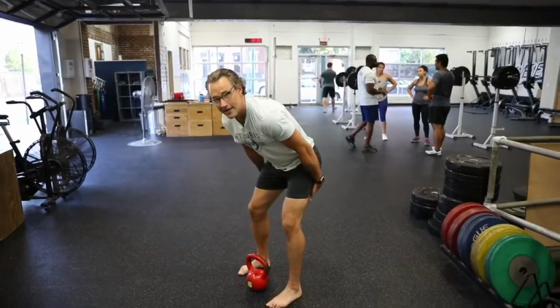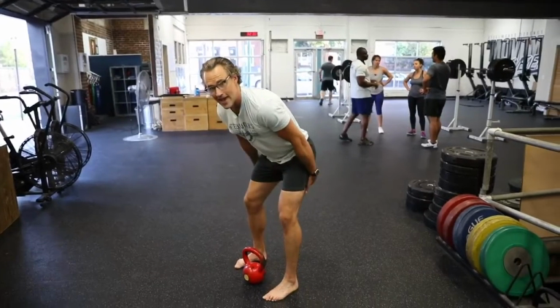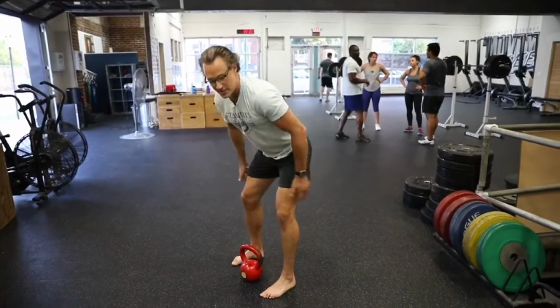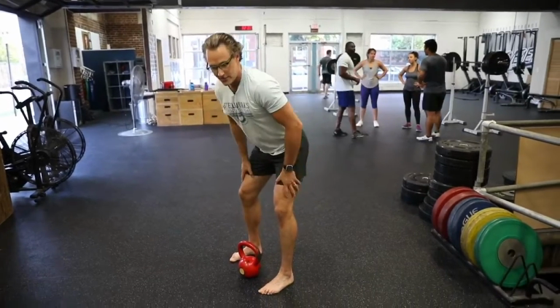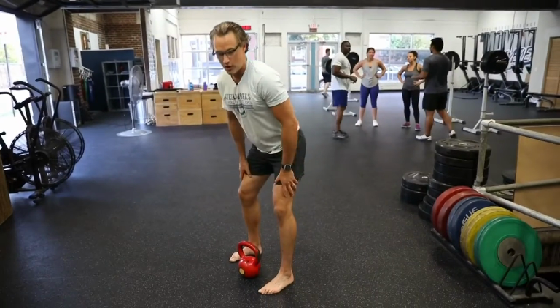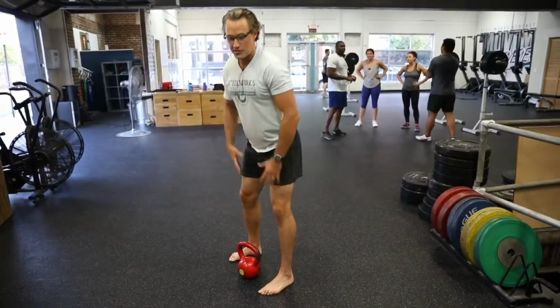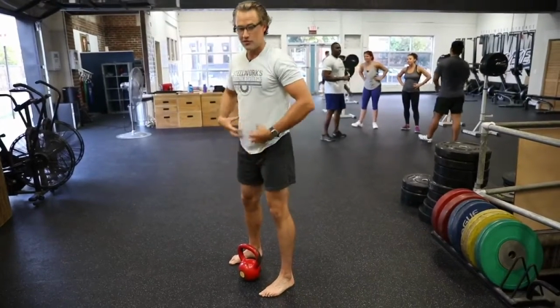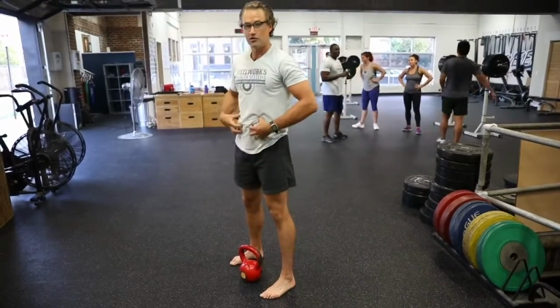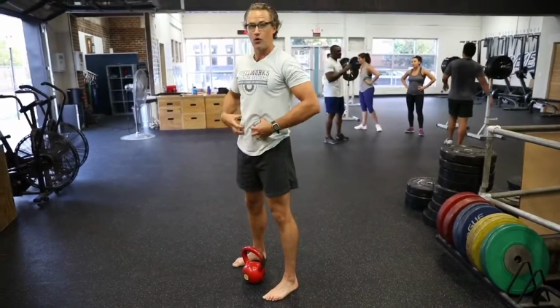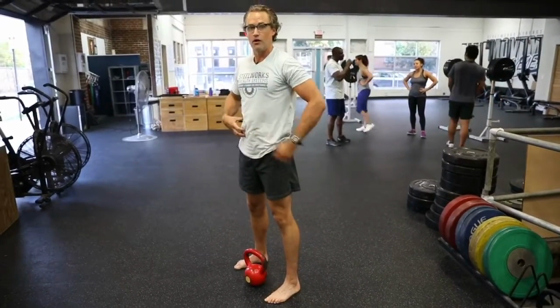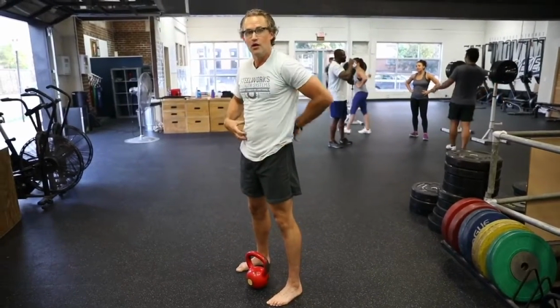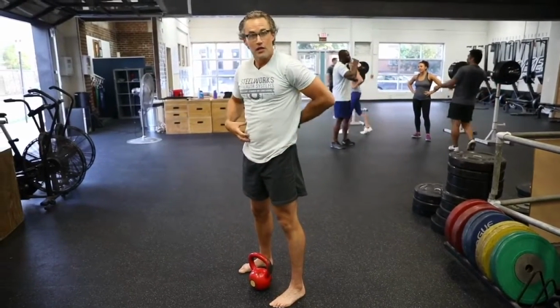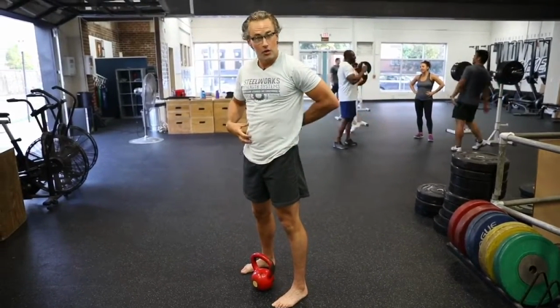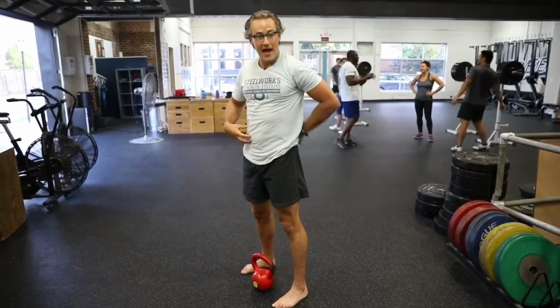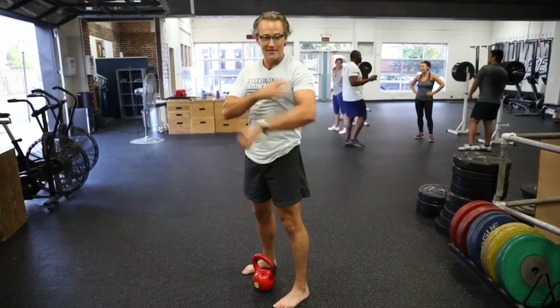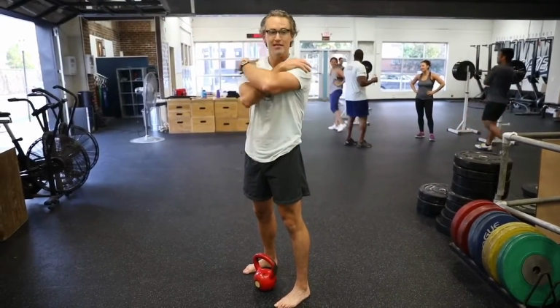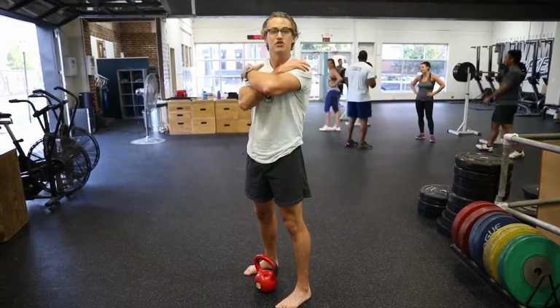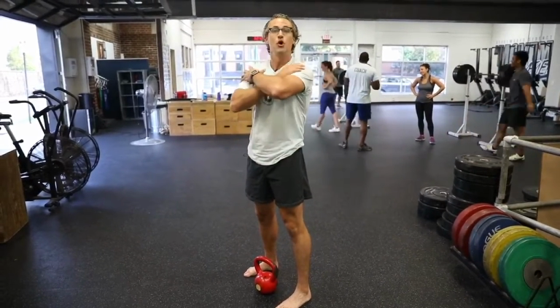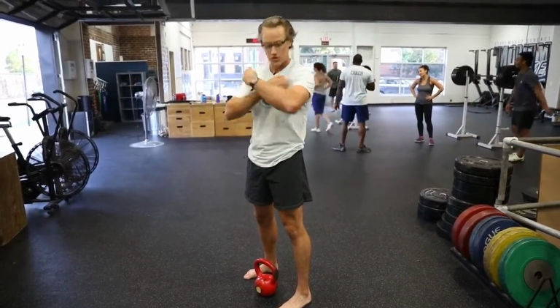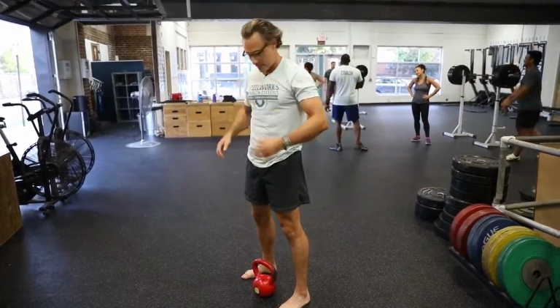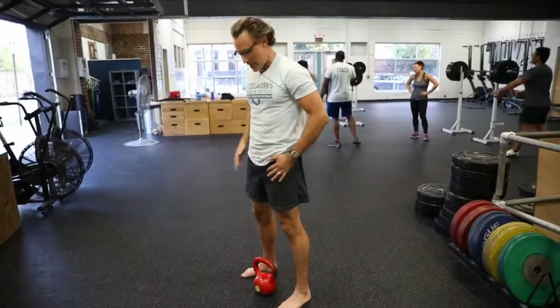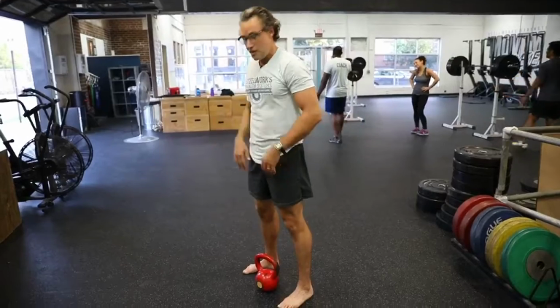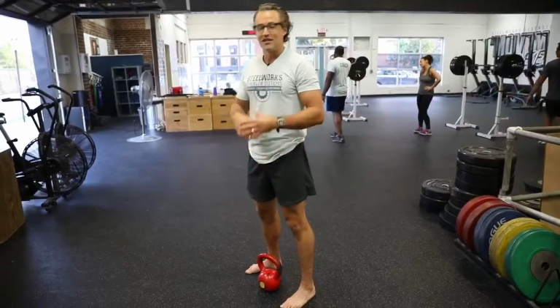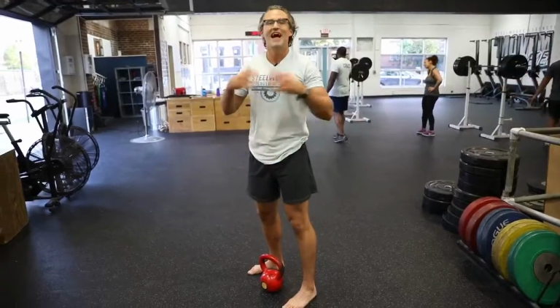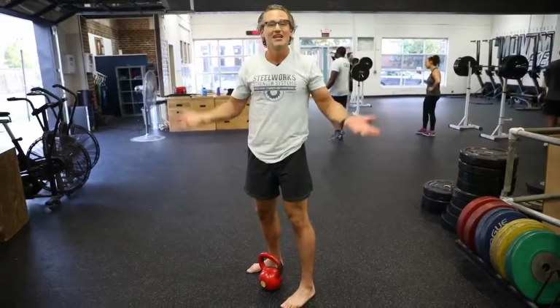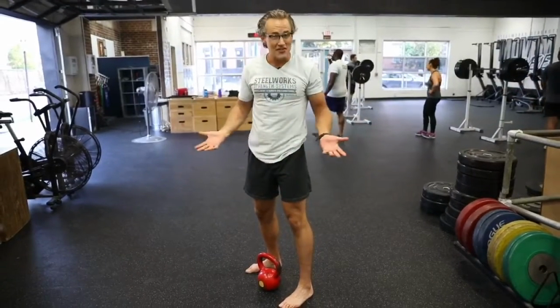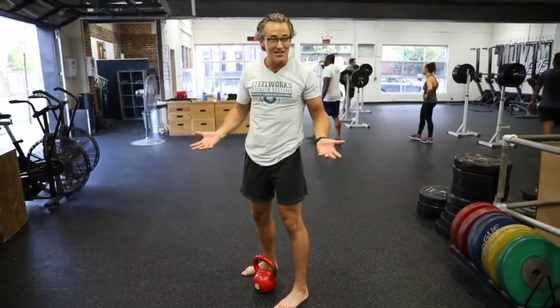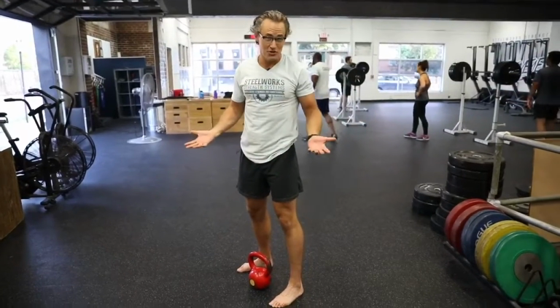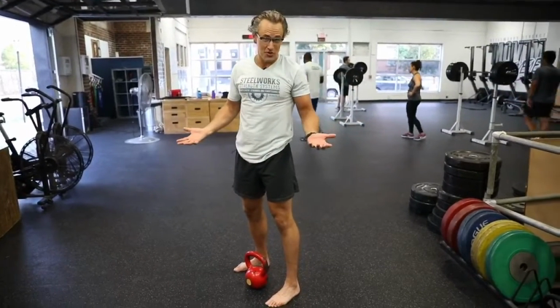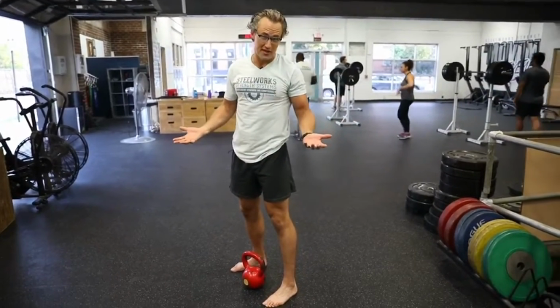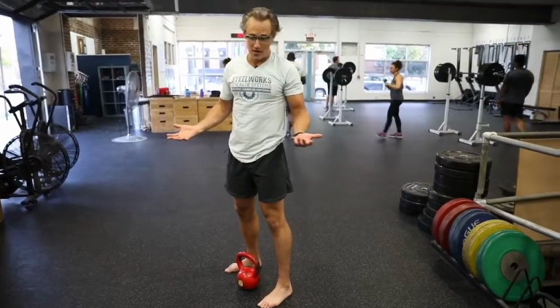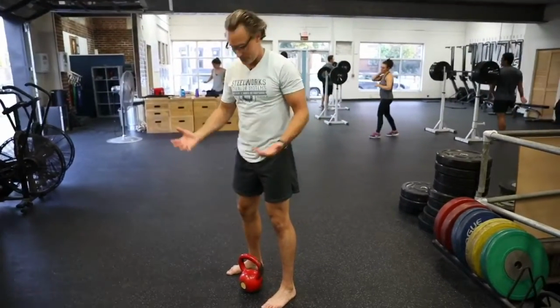Glutes, hammies, even quads, core, lower back, and even the shoulders. There's a lot of different things you can do with a kettlebell.